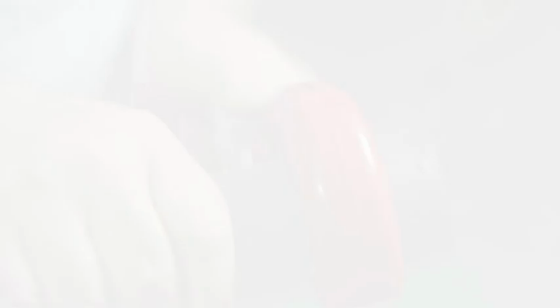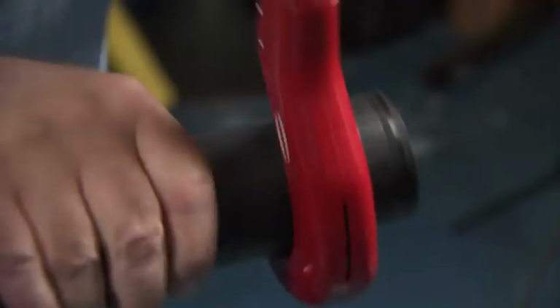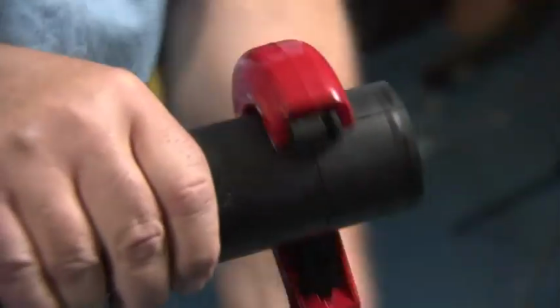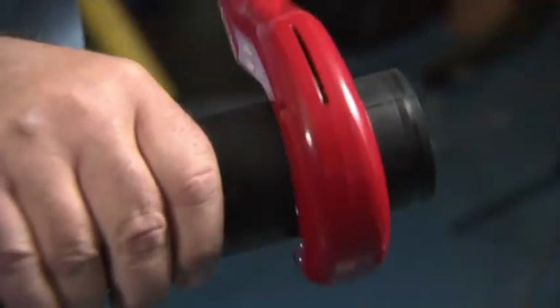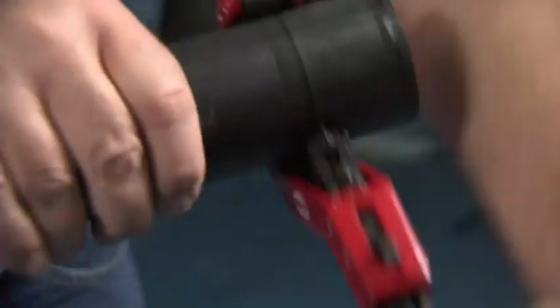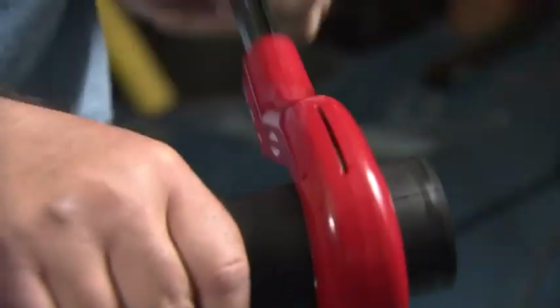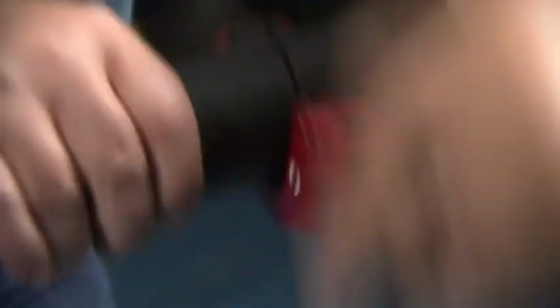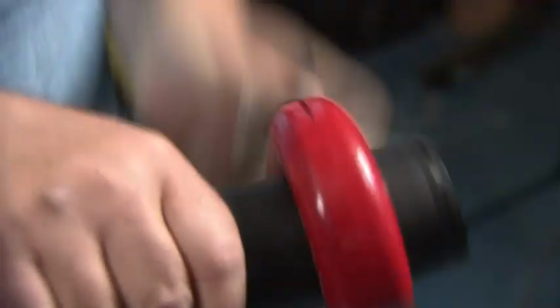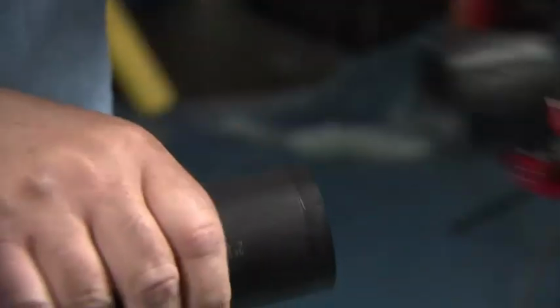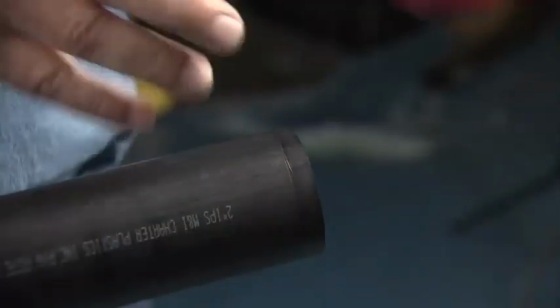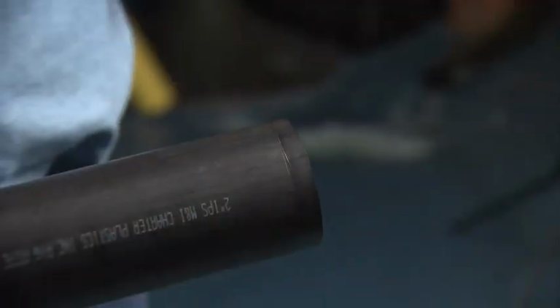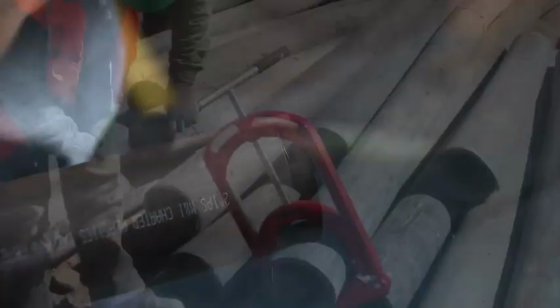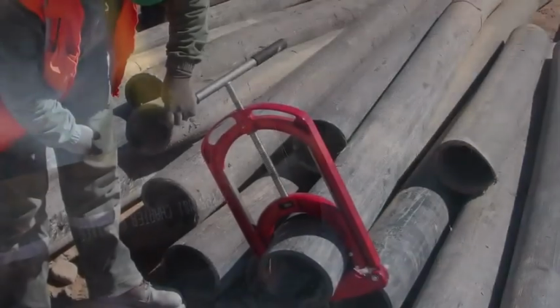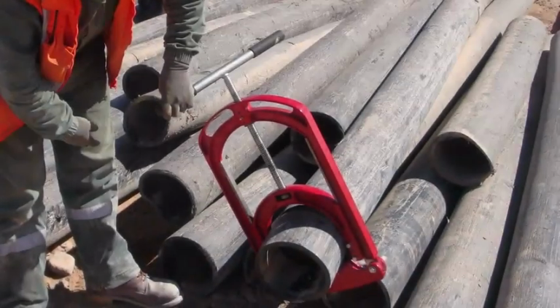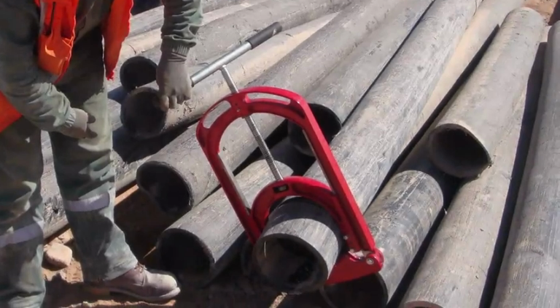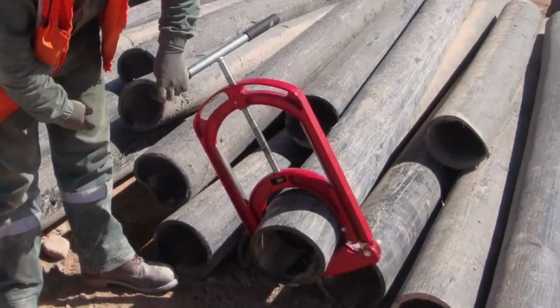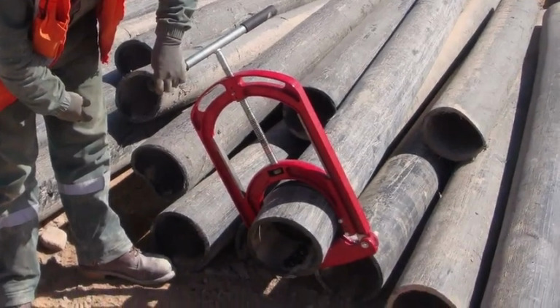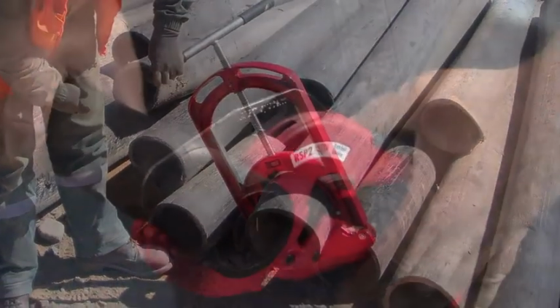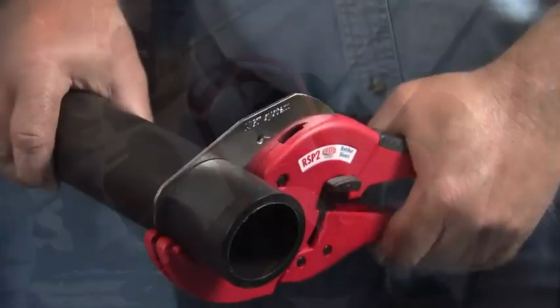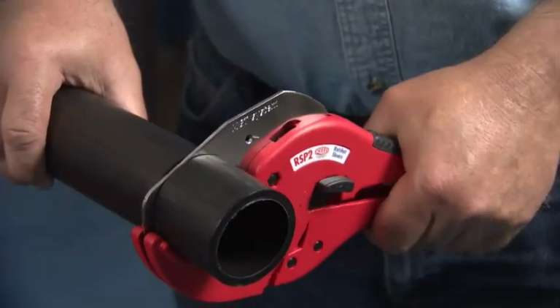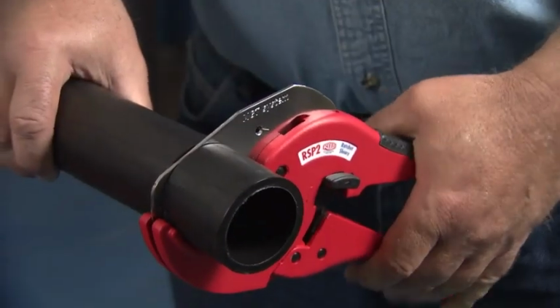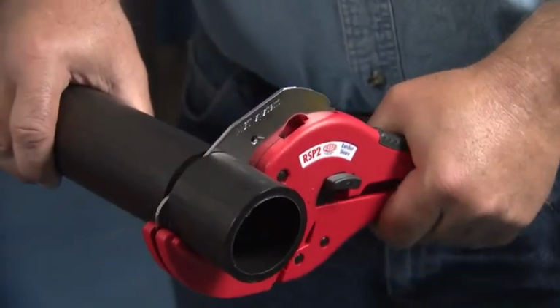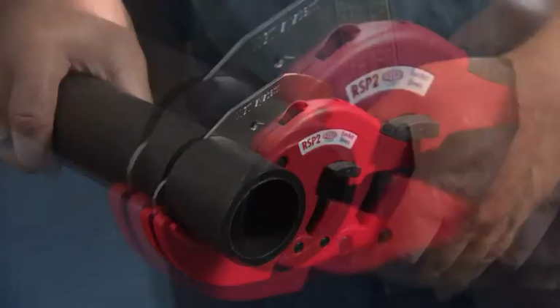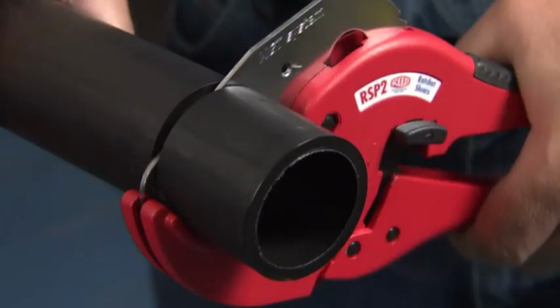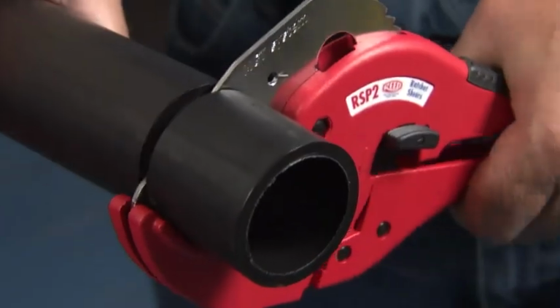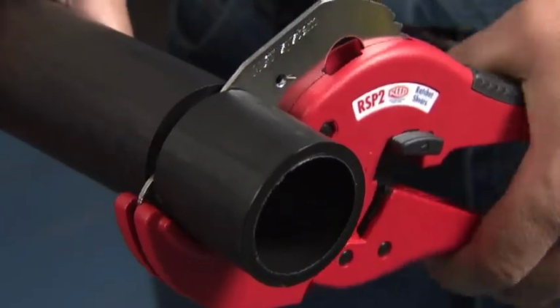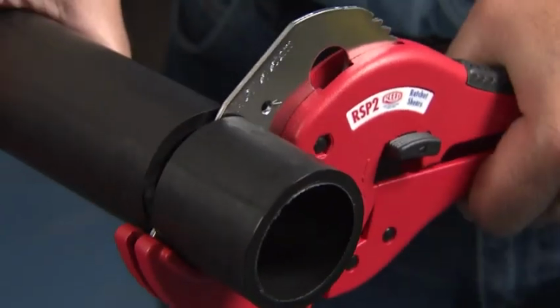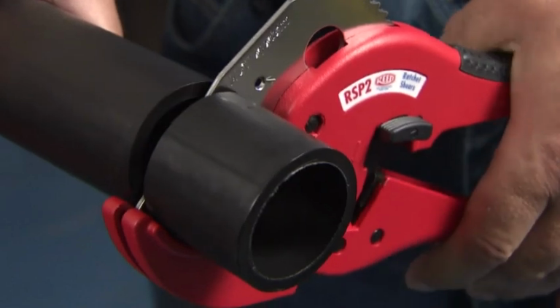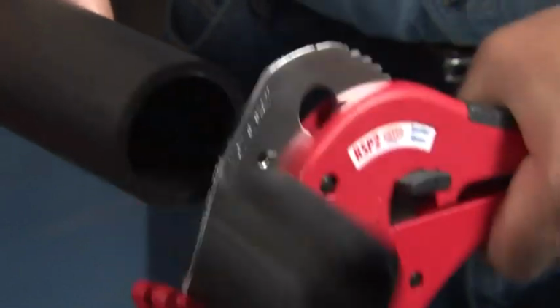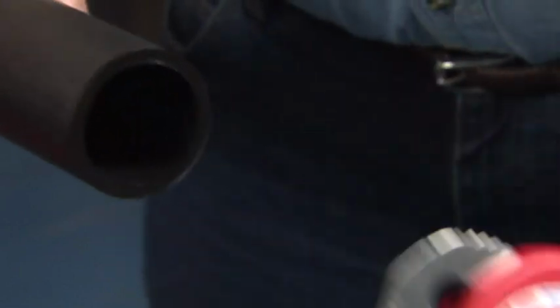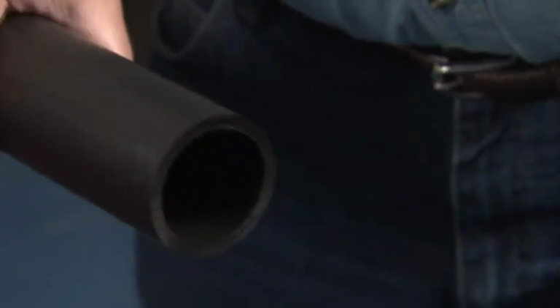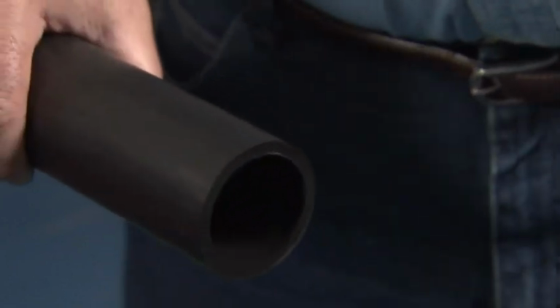Cut the end of the pipe using one of Reed's tubing cutters, guillotine cutters, or ratchet shears. Clean square cuts are important for electrofusion success.